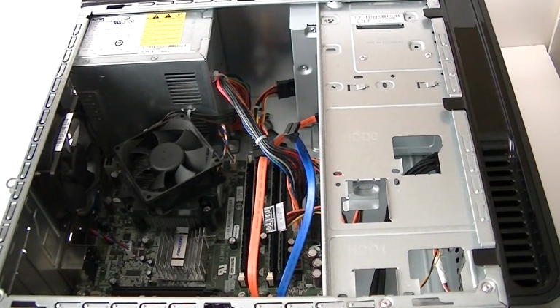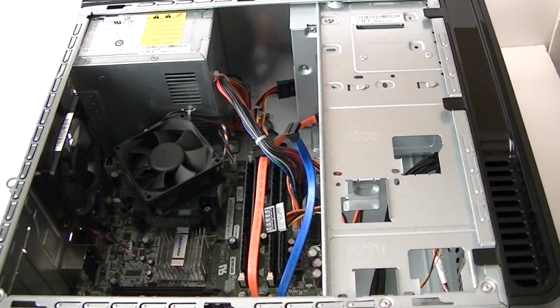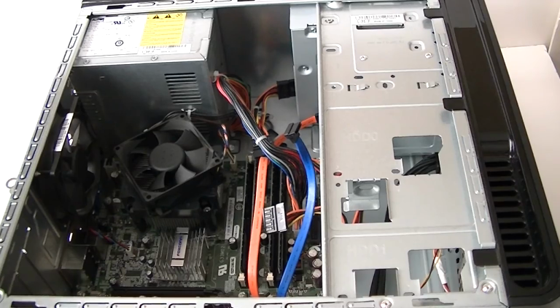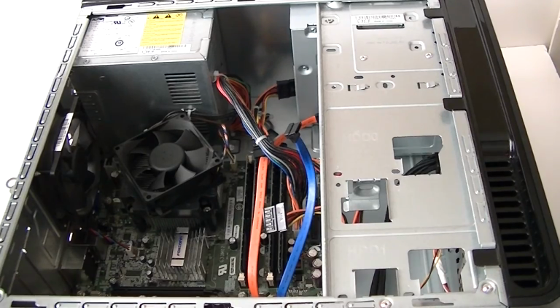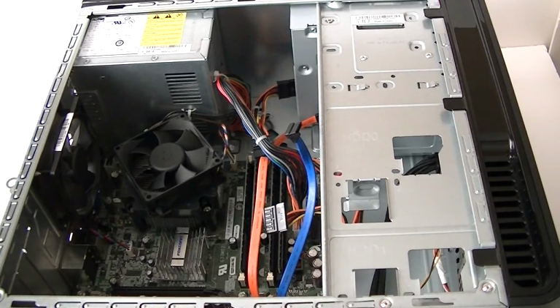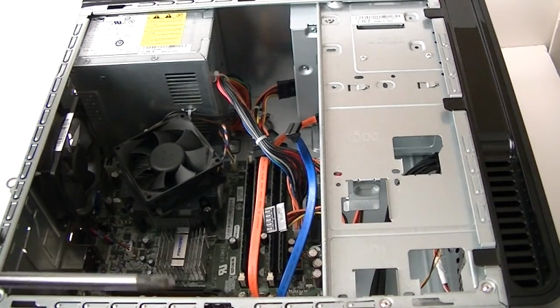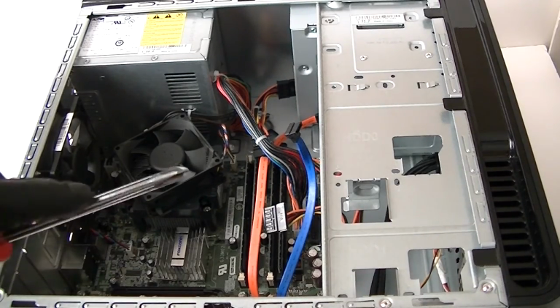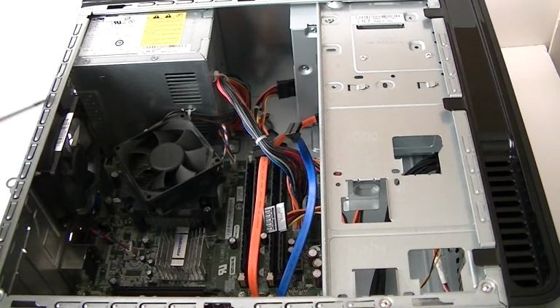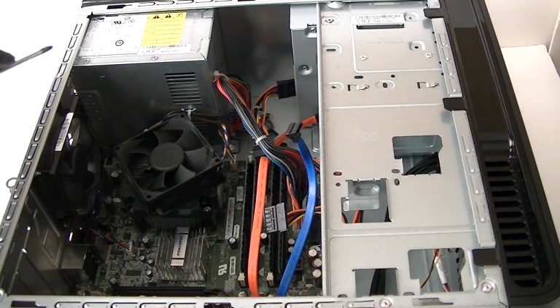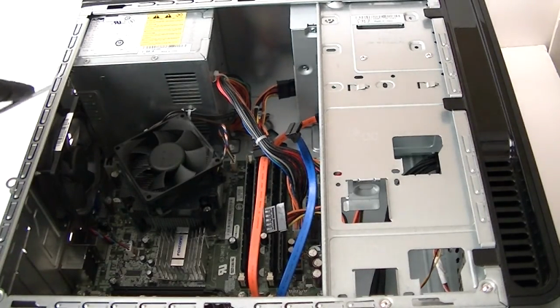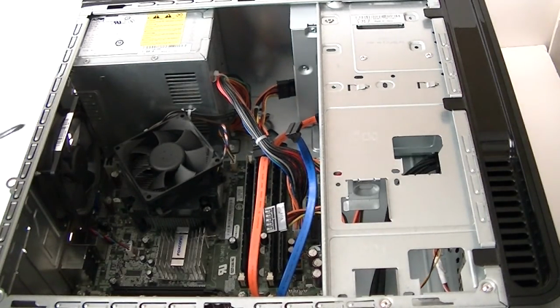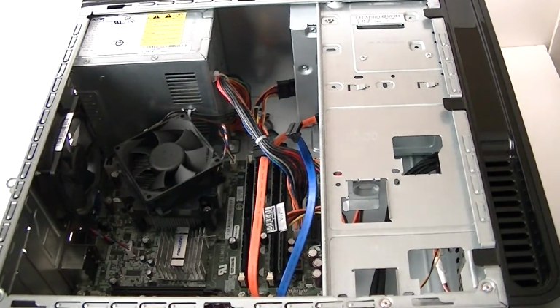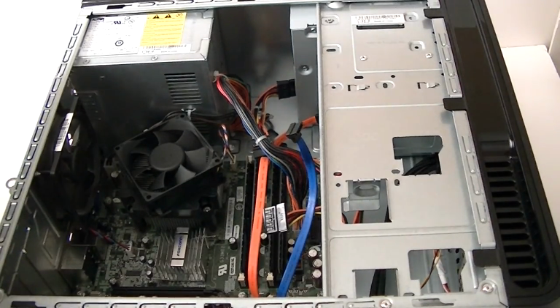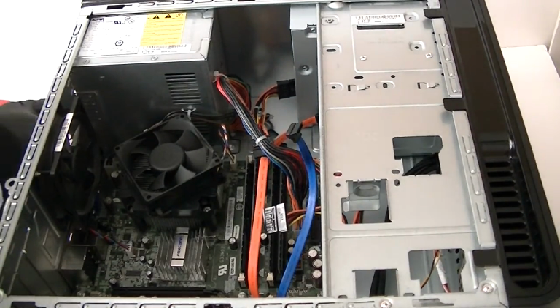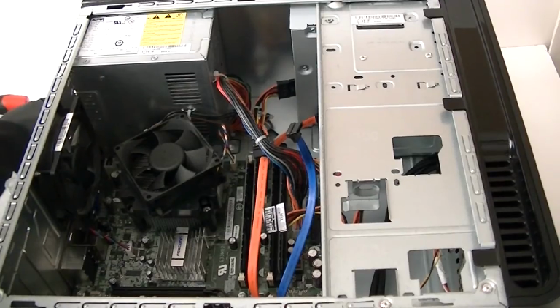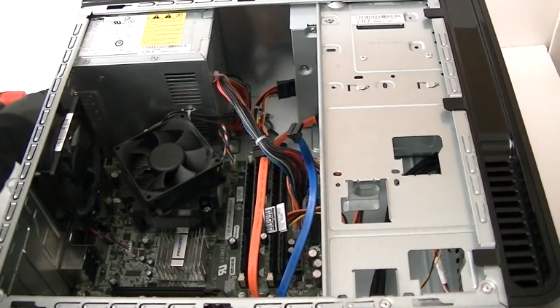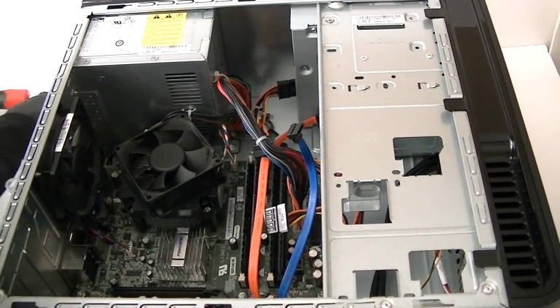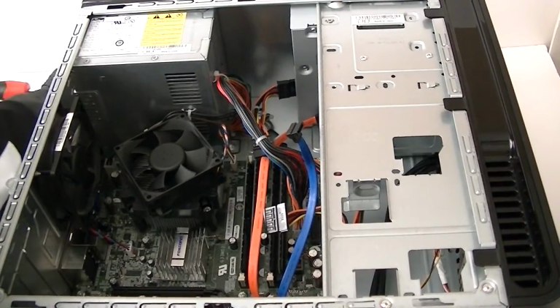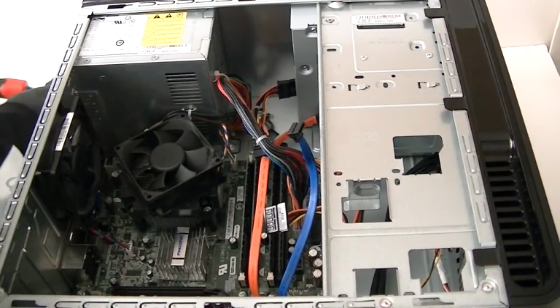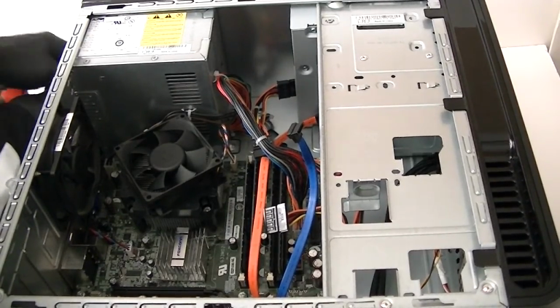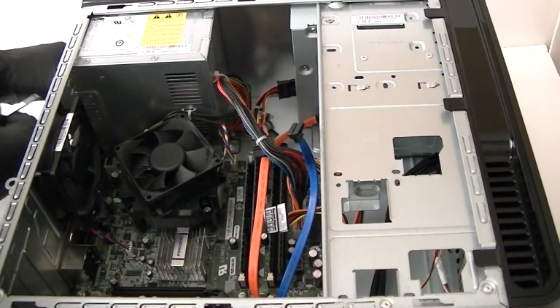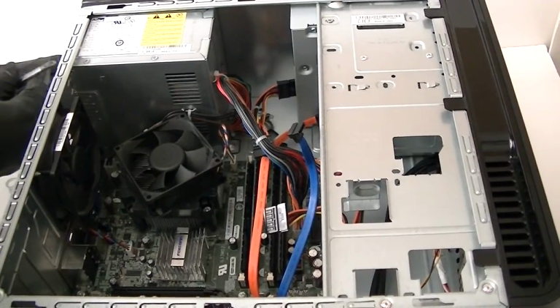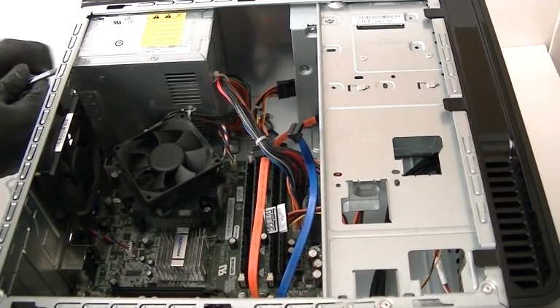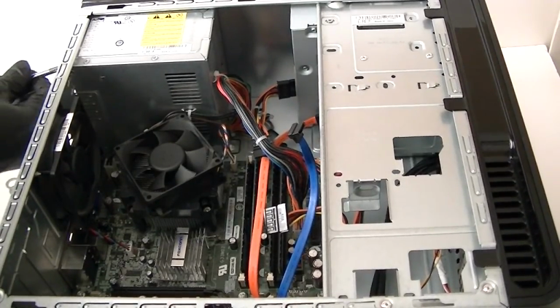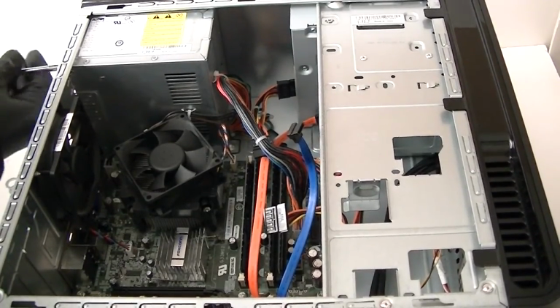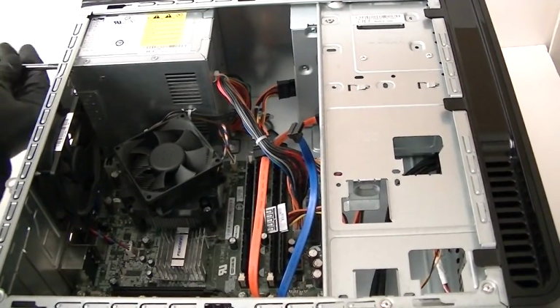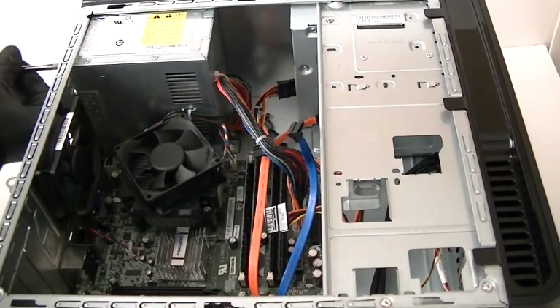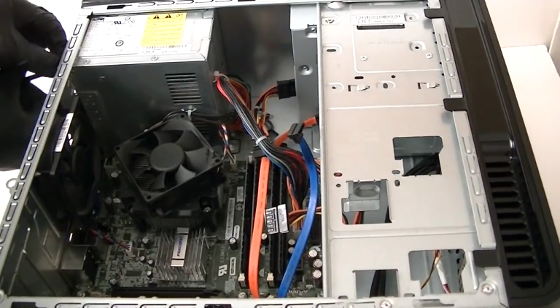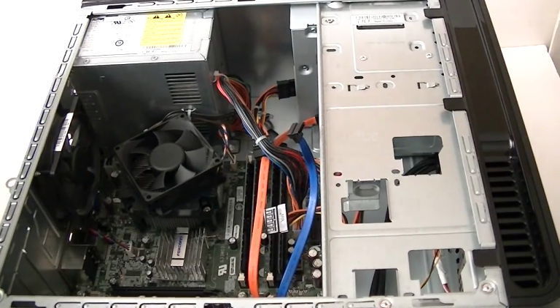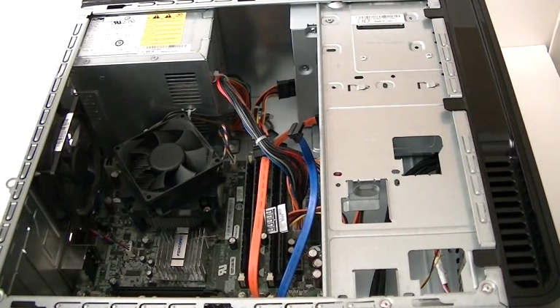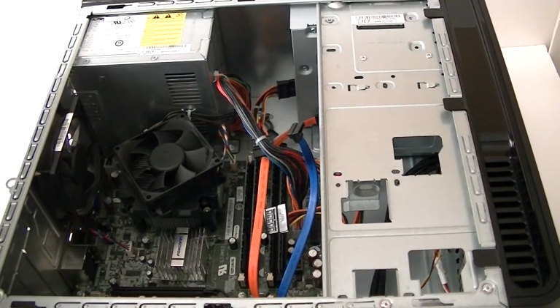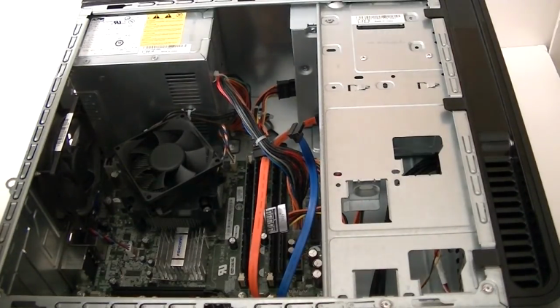Now remove the power supply. There's going to be four screws in the back — use a Phillips screwdriver in the back. Remove the screws here. Okay, removed all the screws and now...